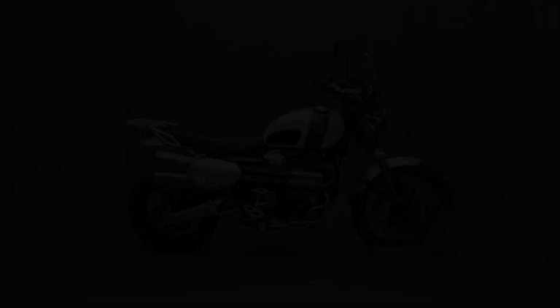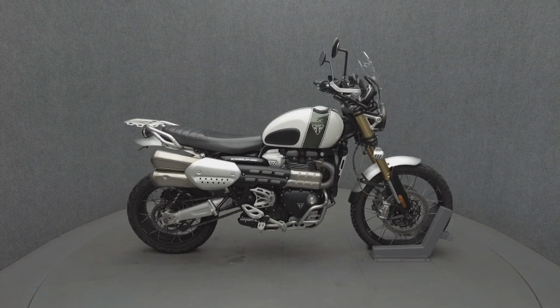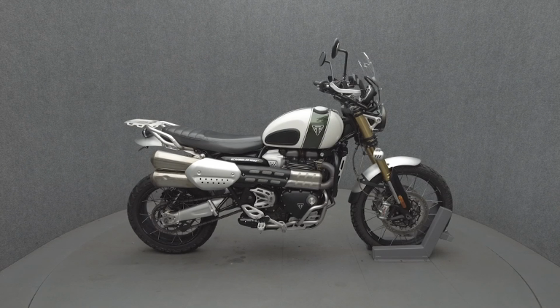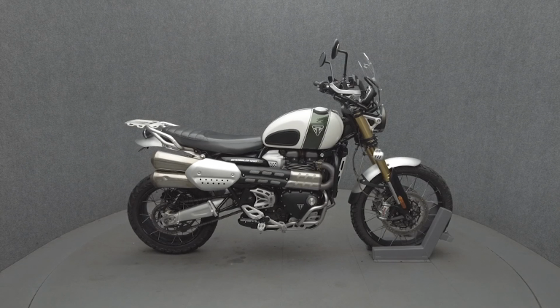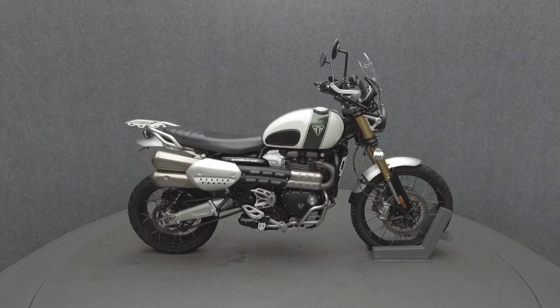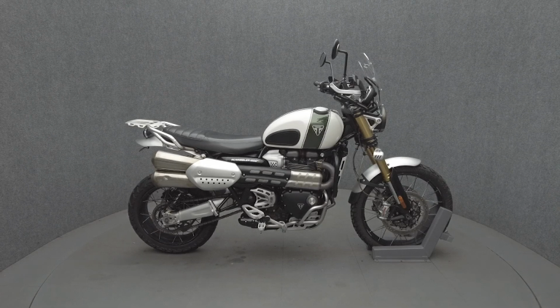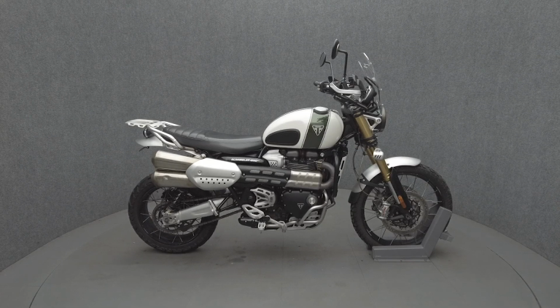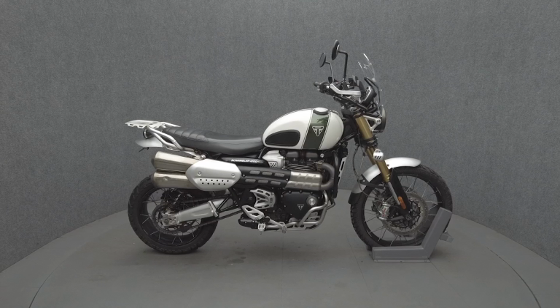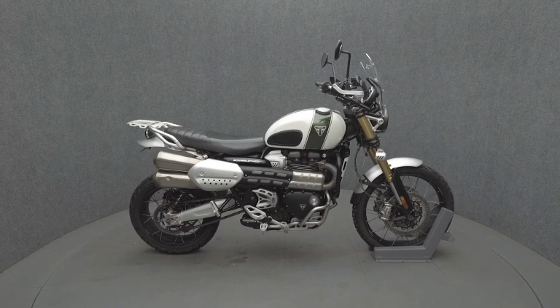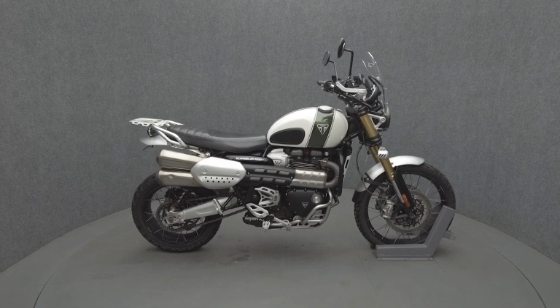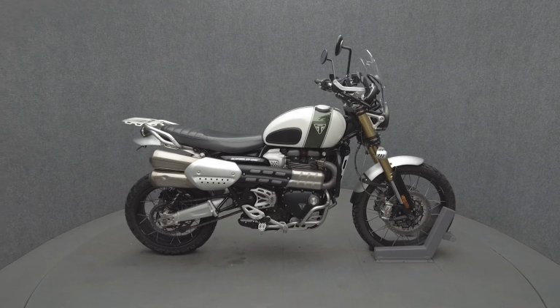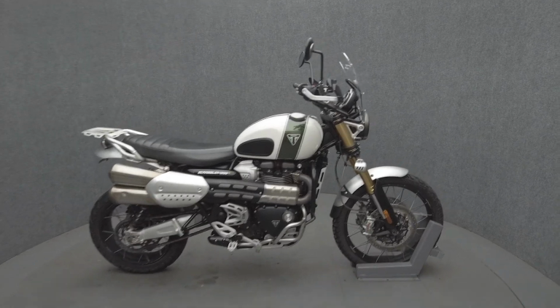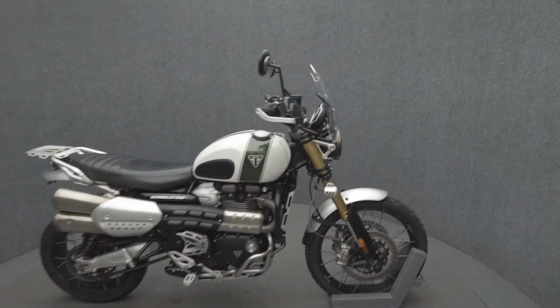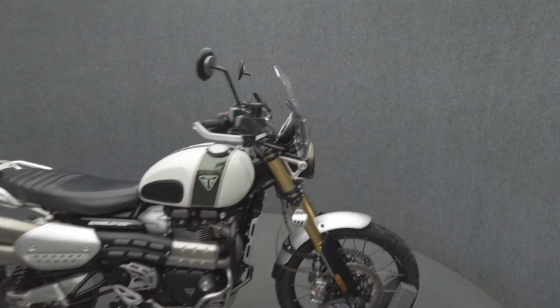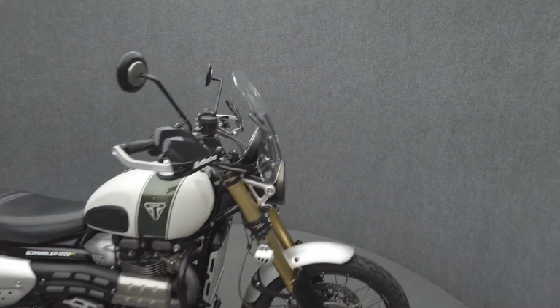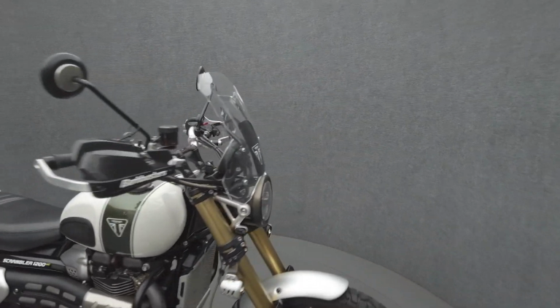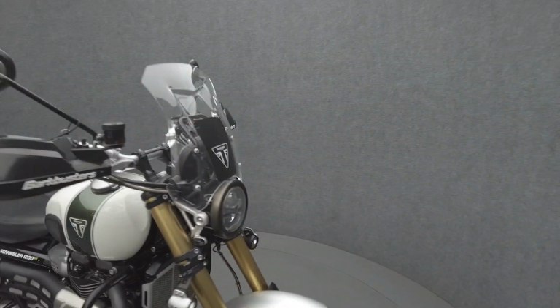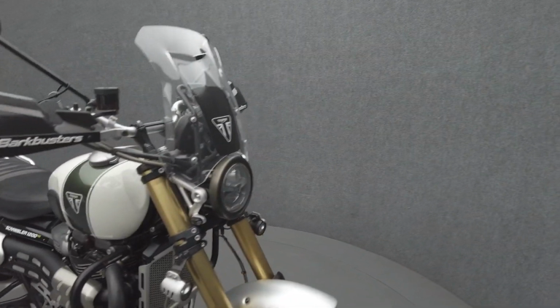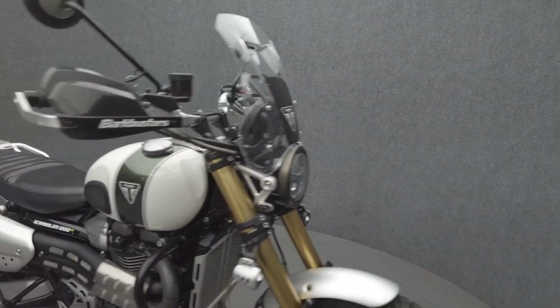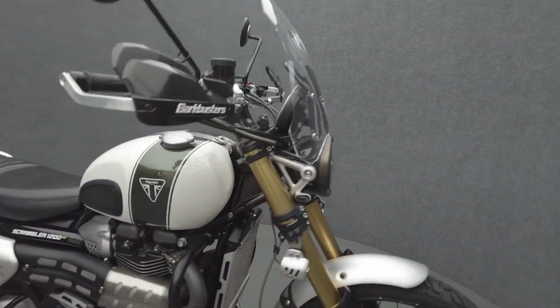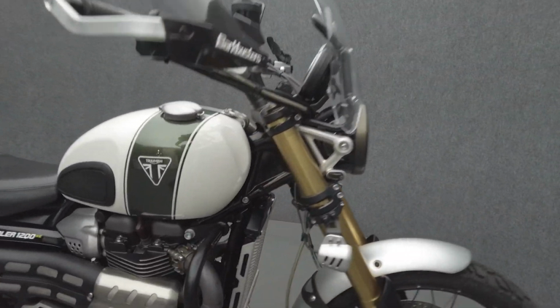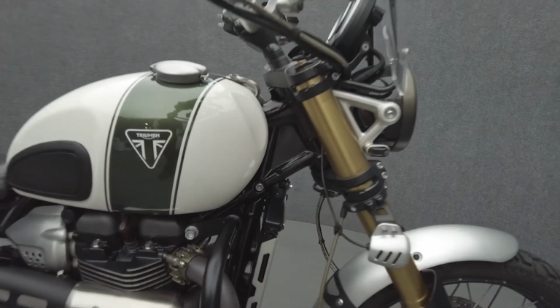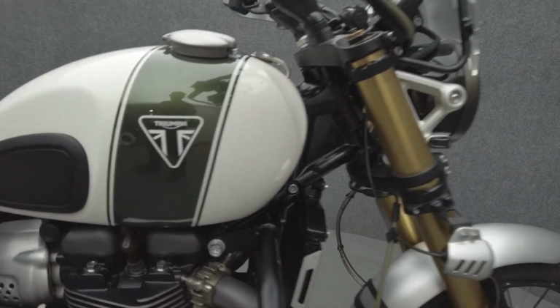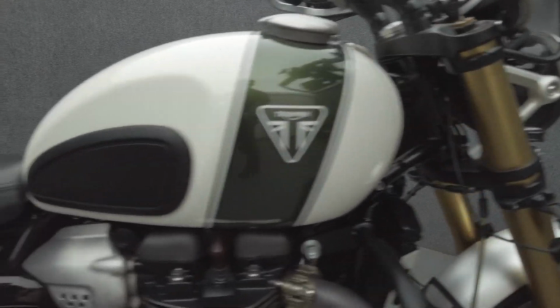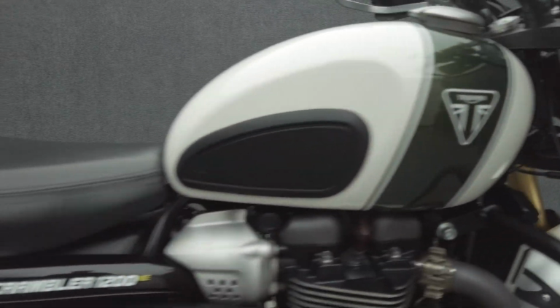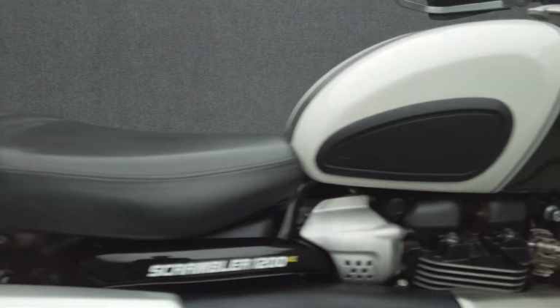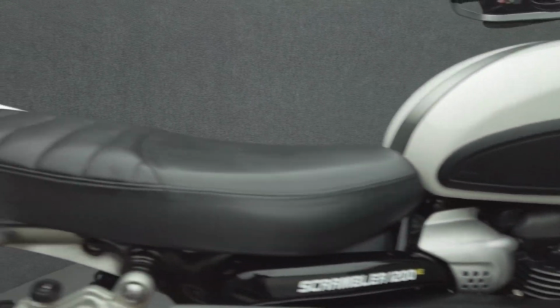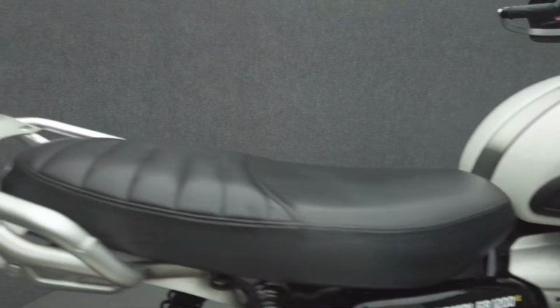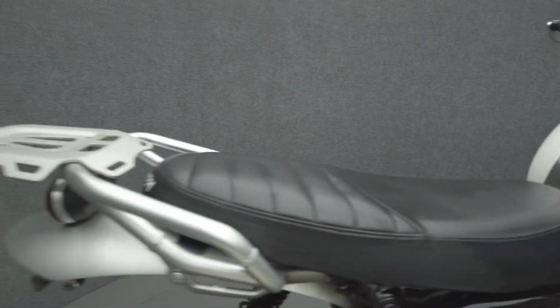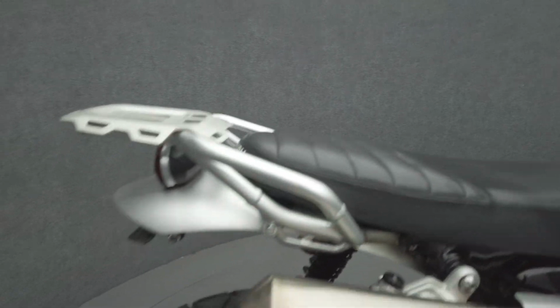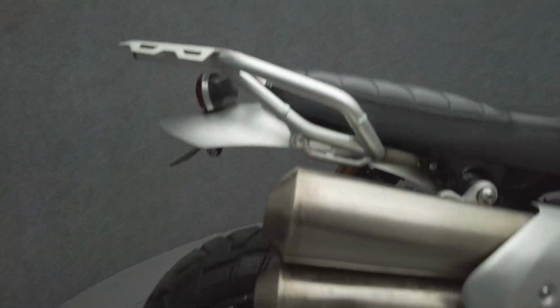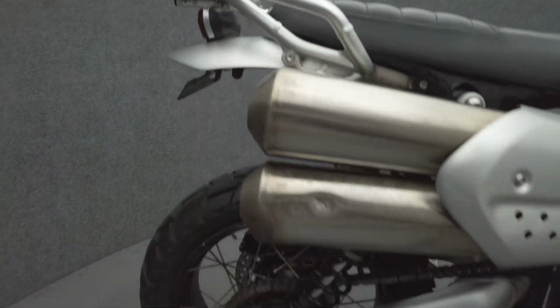Hey everyone, this is Keegan from National Power Sports. This 2019 Triumph Scrambler 1200 XE with 19,384 miles runs well. It comes equipped with ABS, traction control, and heated grips.